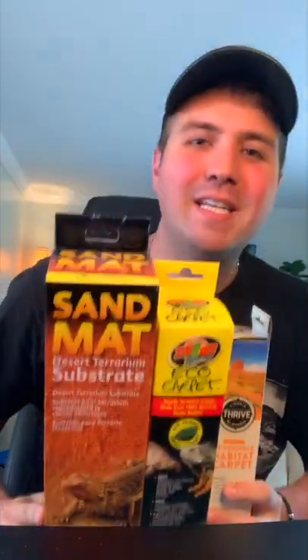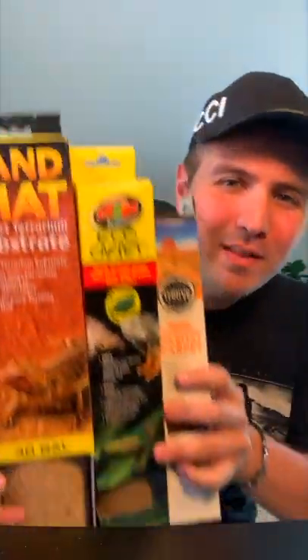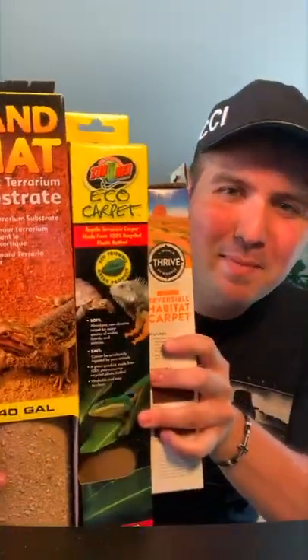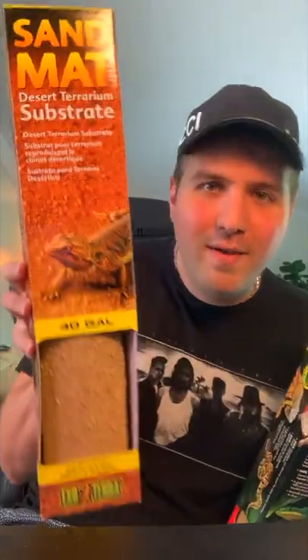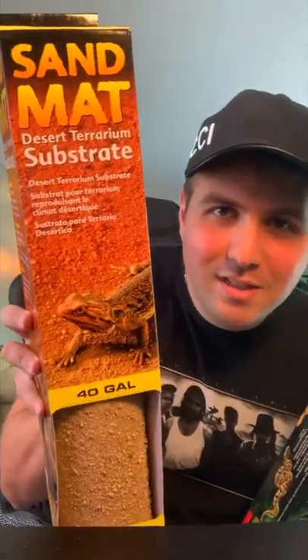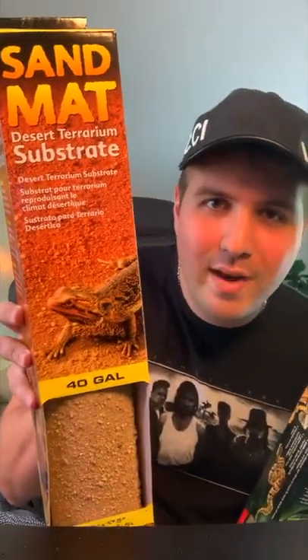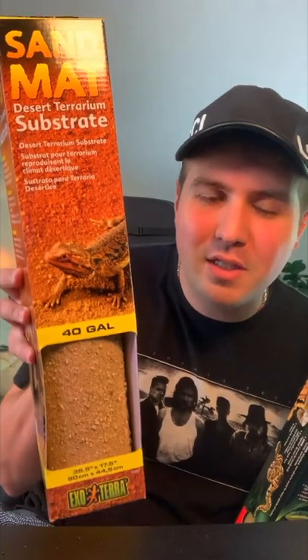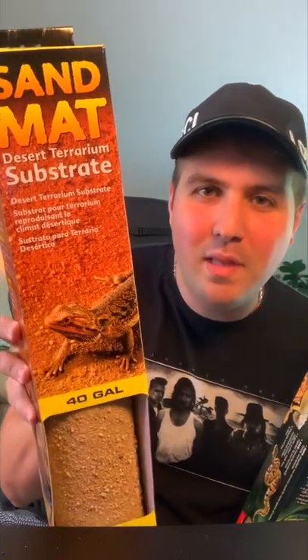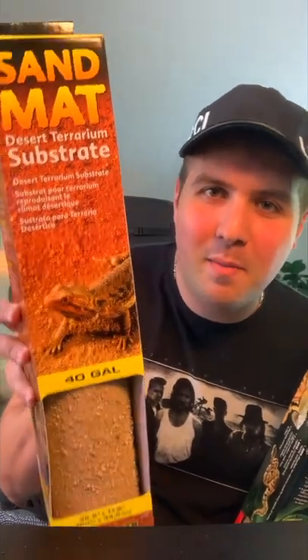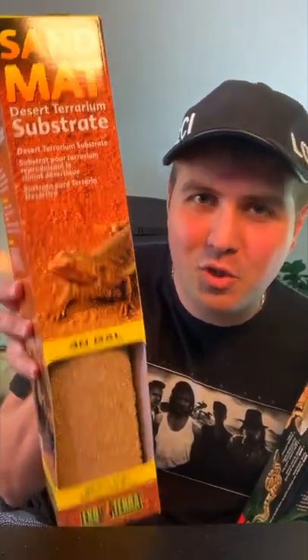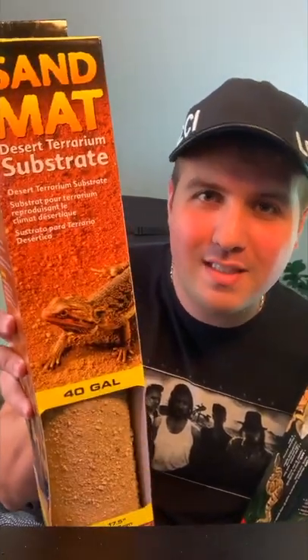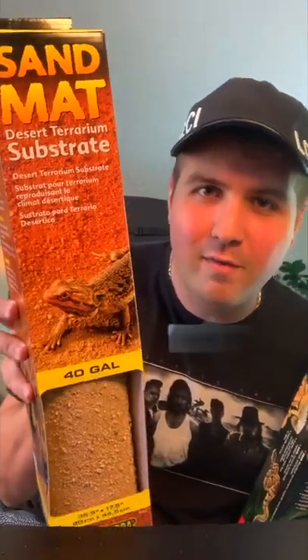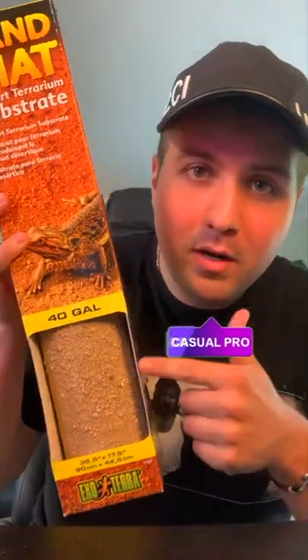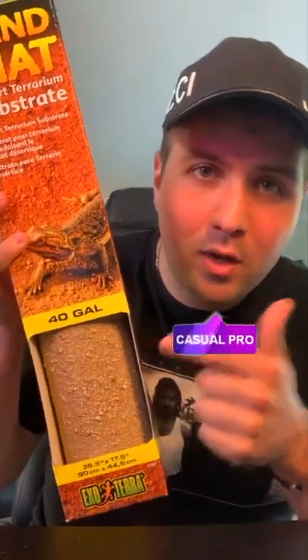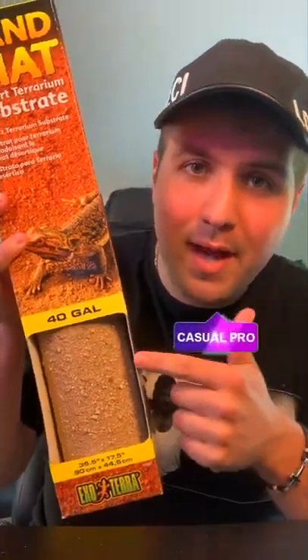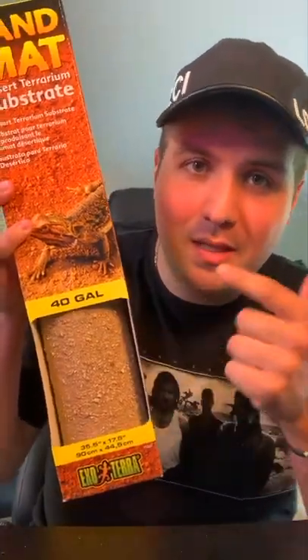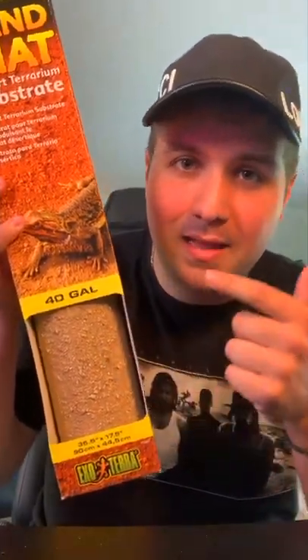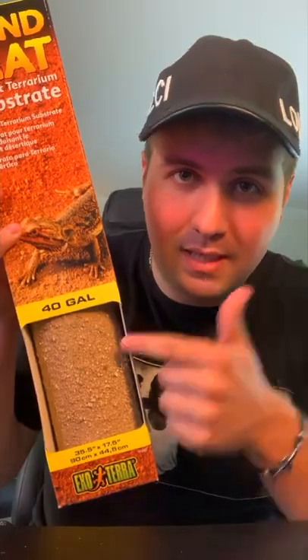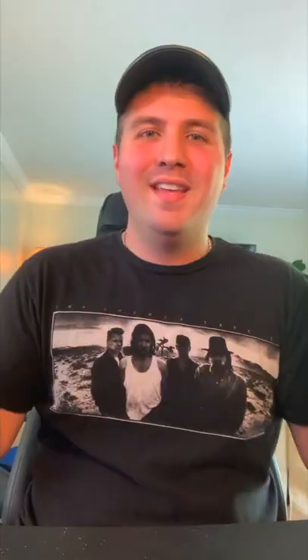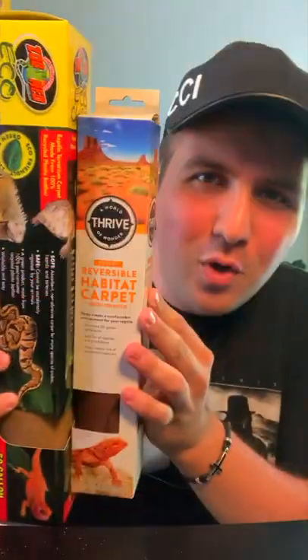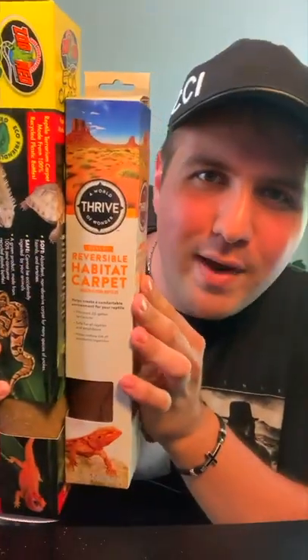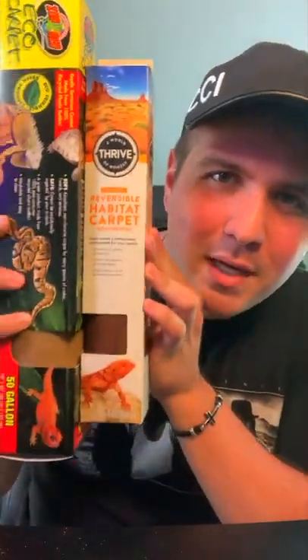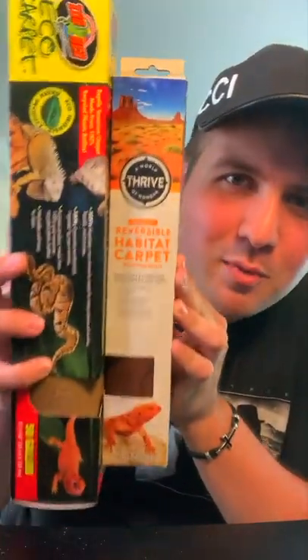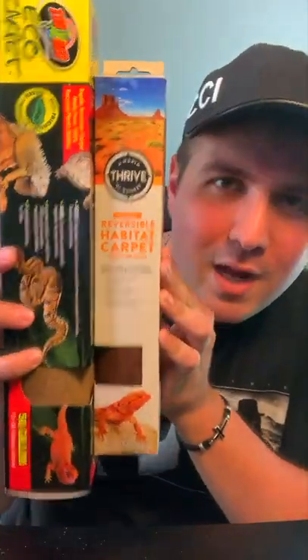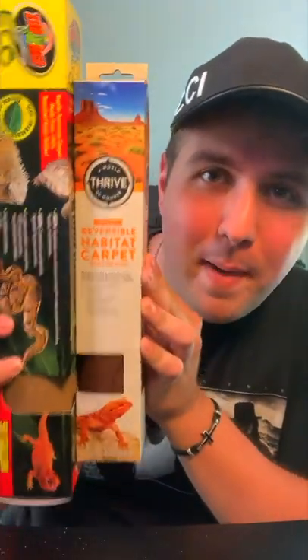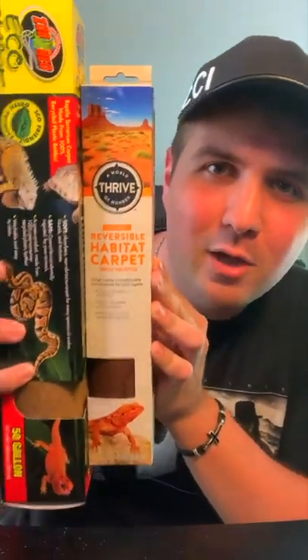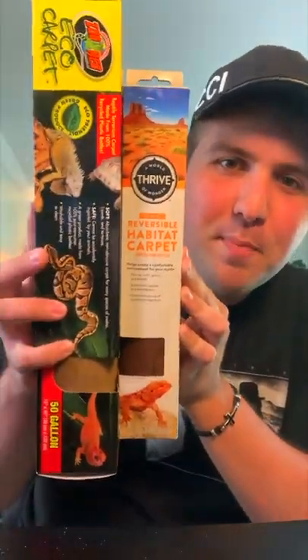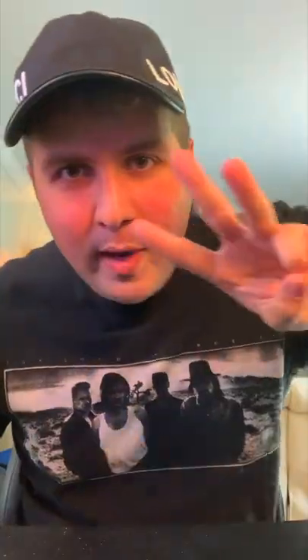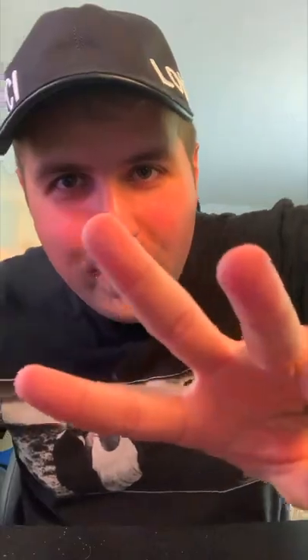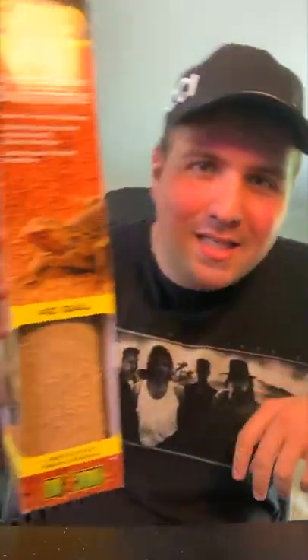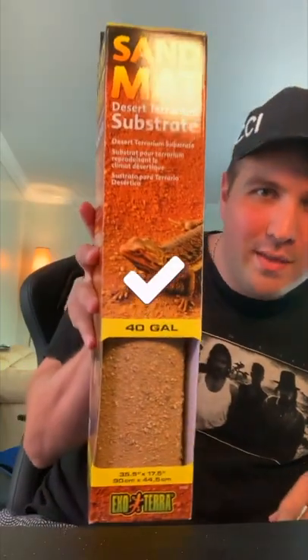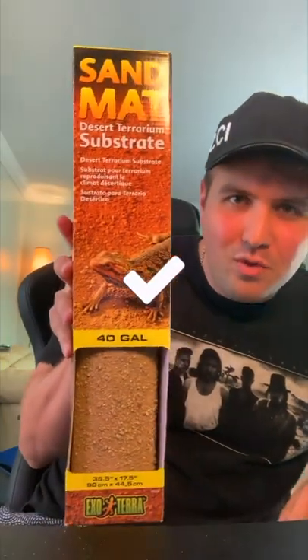Next up are the sand mats. This desert one right here is extremely awesome, but it's super hard to take care of. When your bearded dragon goes to the bathroom, it's a pain to clean up. These two carpets seem like an awesome choice, but I'd rather go paper towels for the cheap route. Between all three of the mats, I'd go with this desert one.